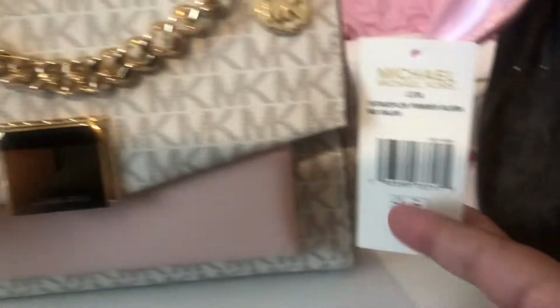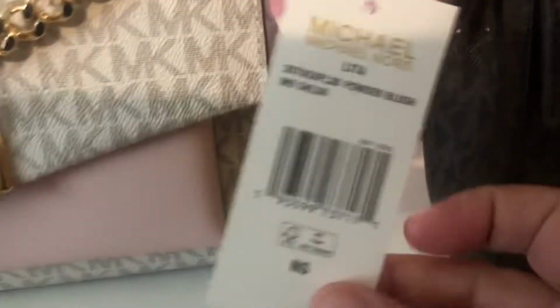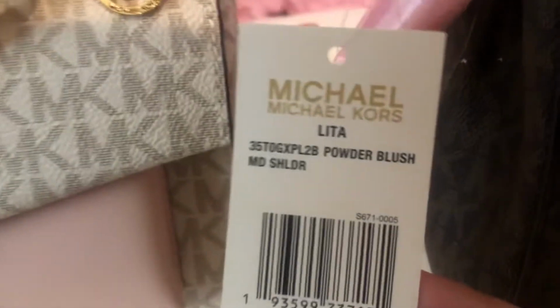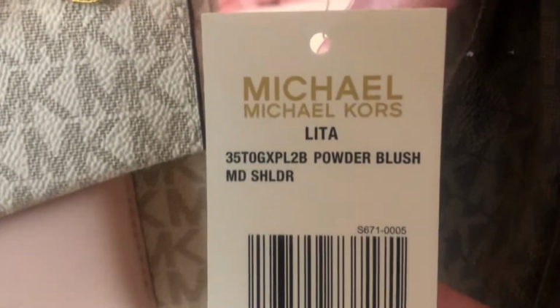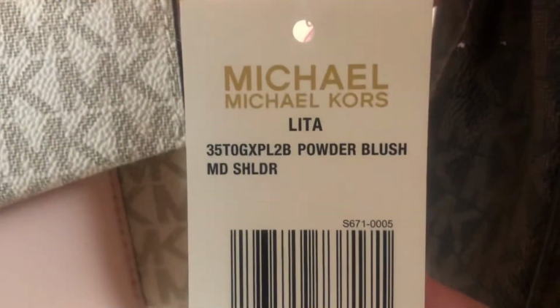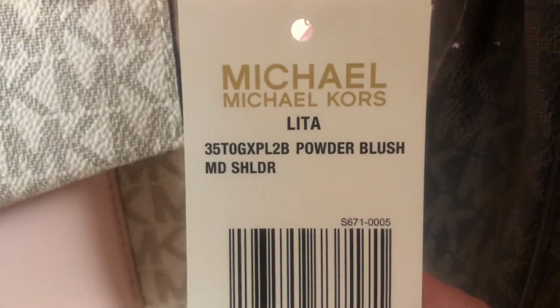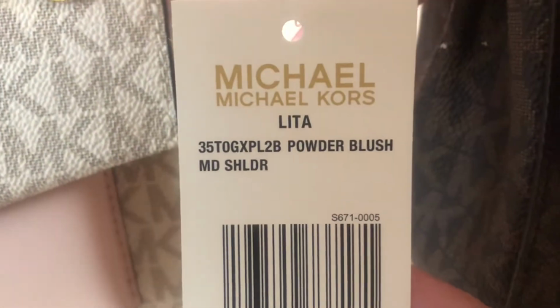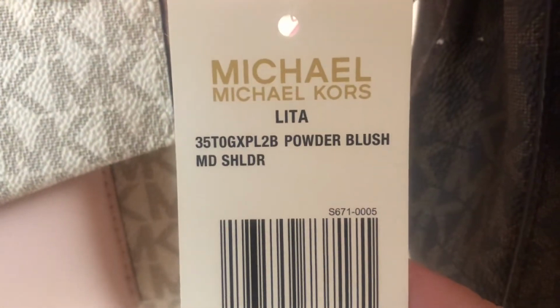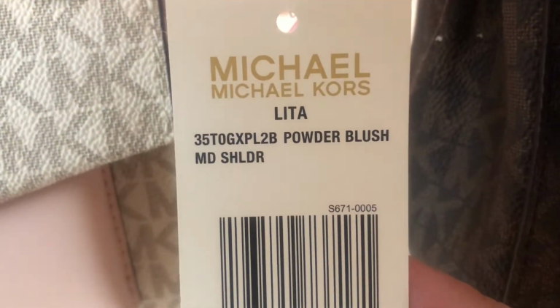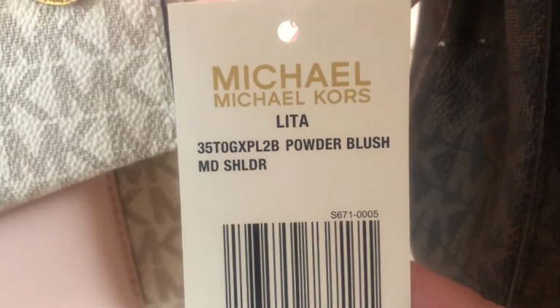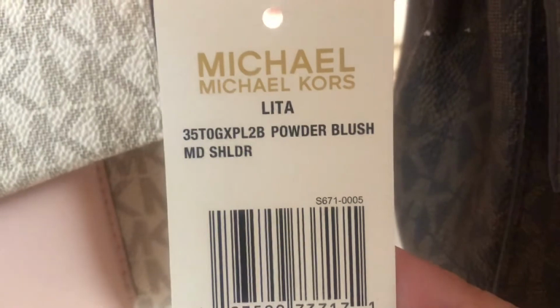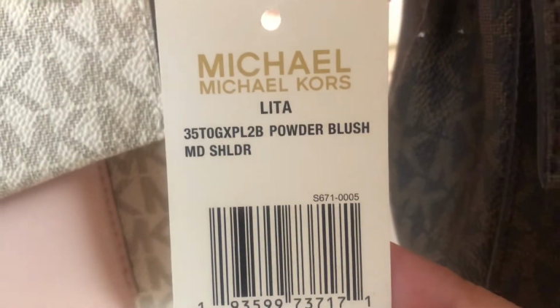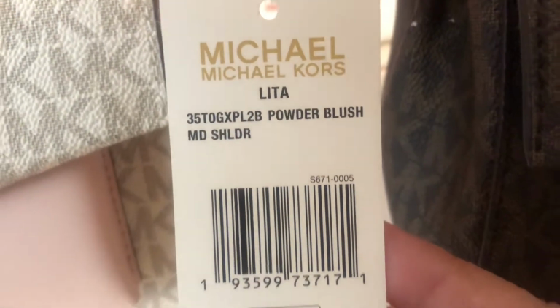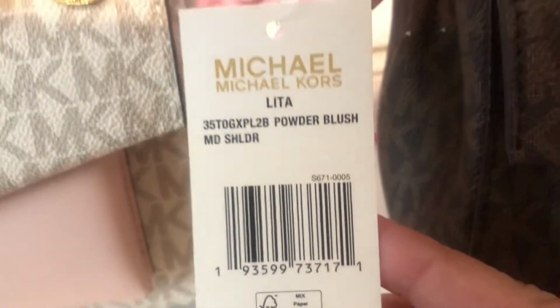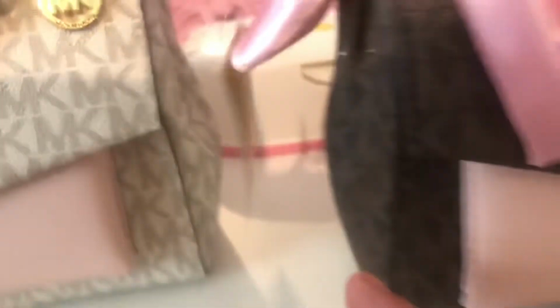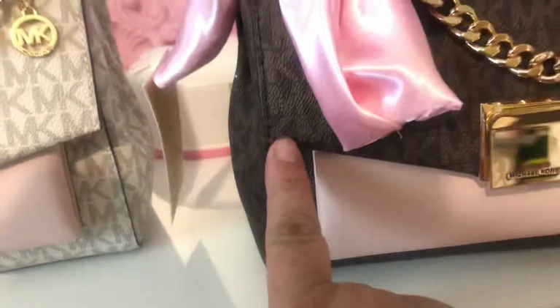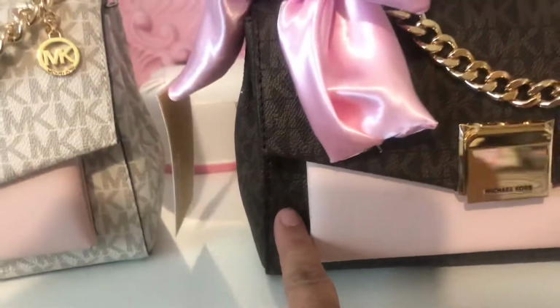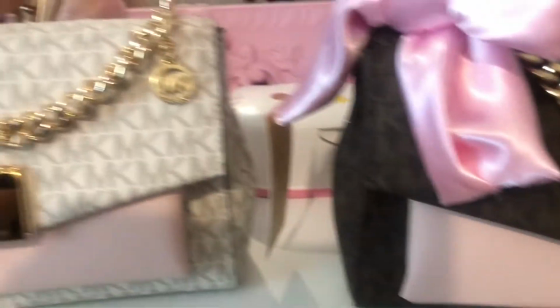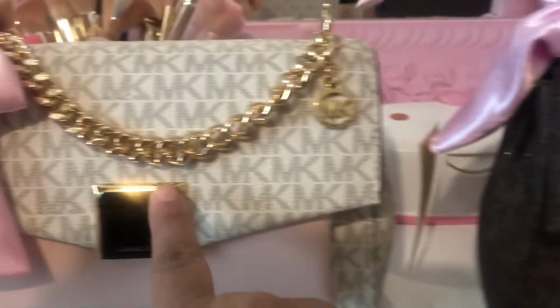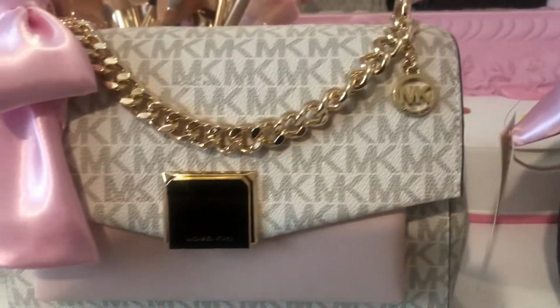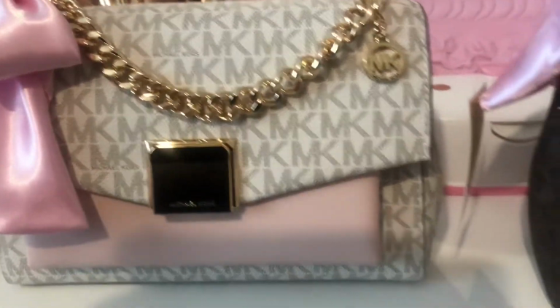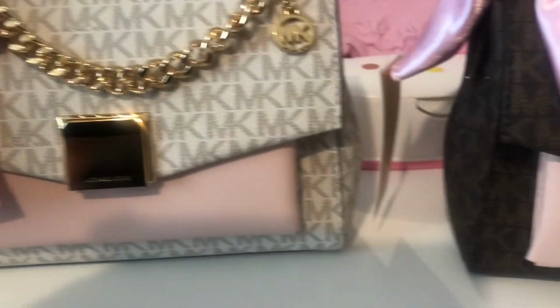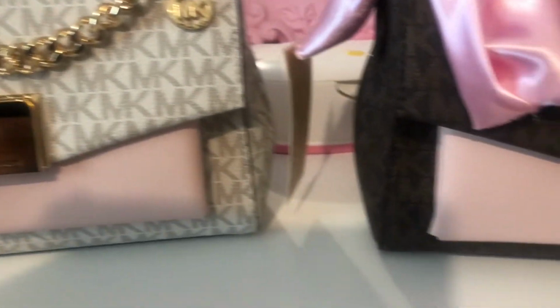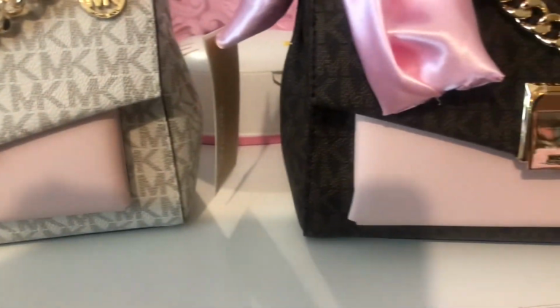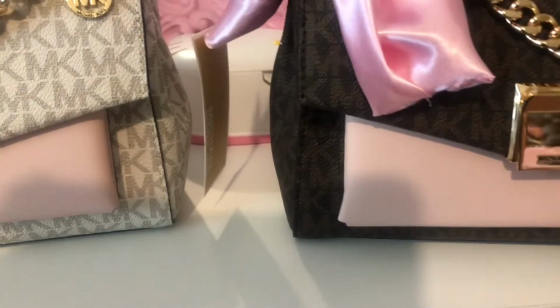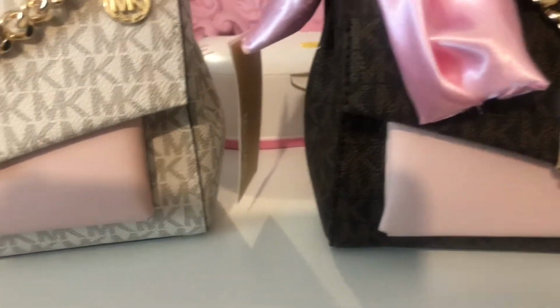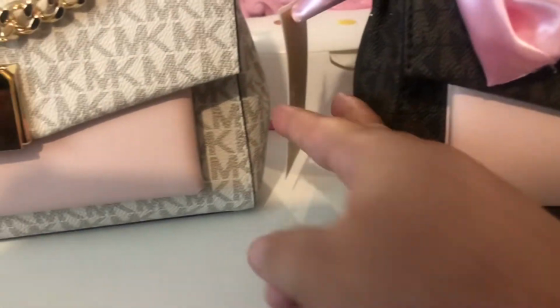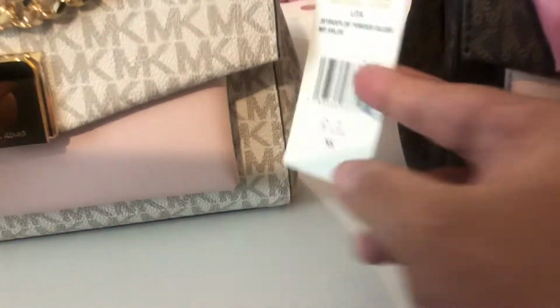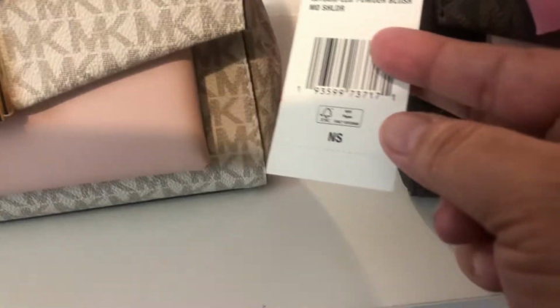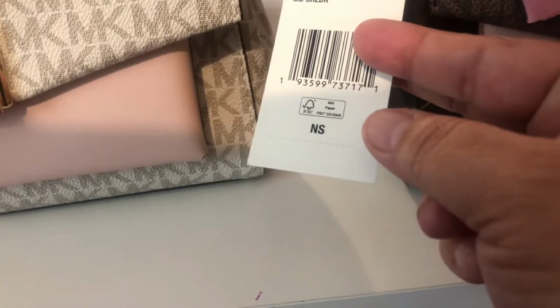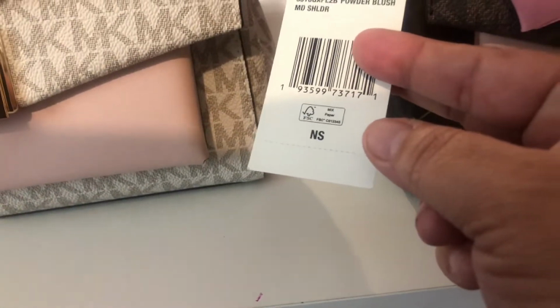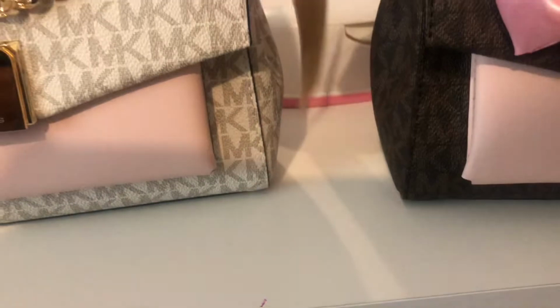This bag that I purchased — there's the name — and it's in the powder blush. I got the brown and the vanilla with the blush, with the powder blush pink.